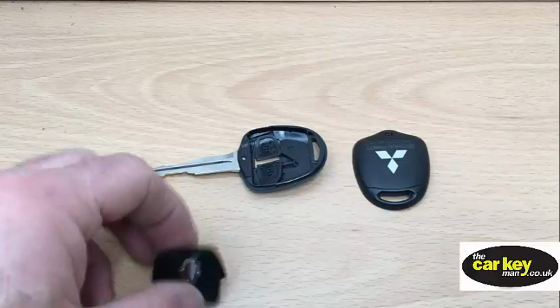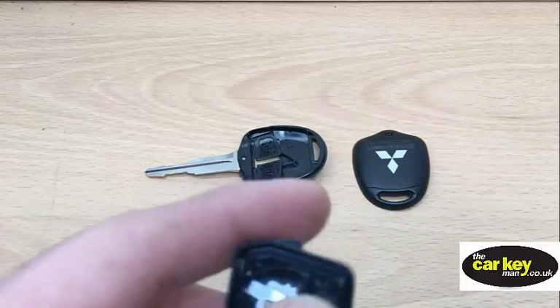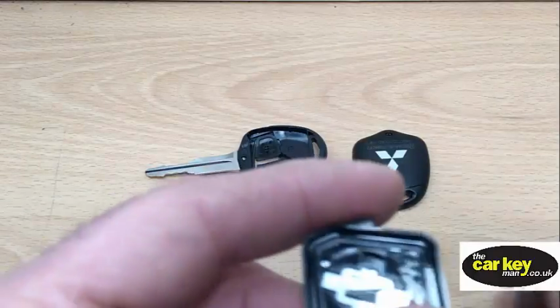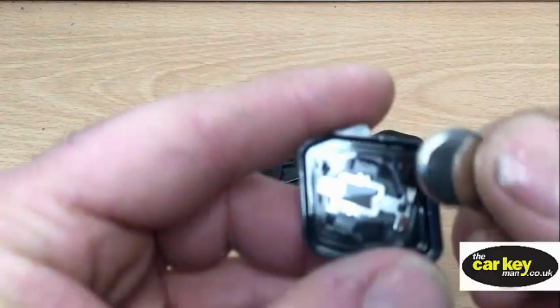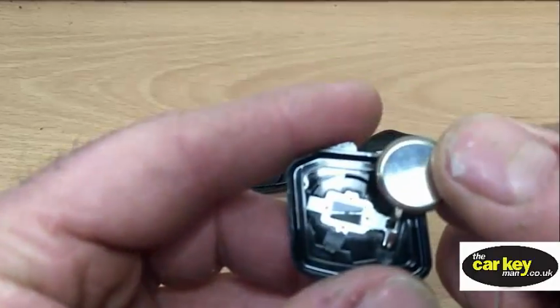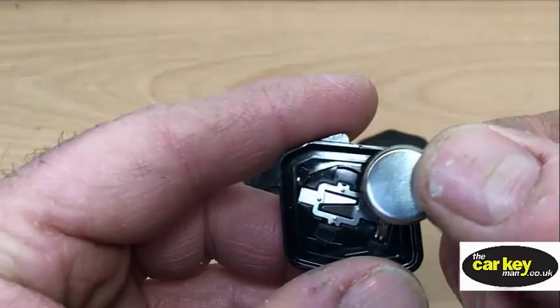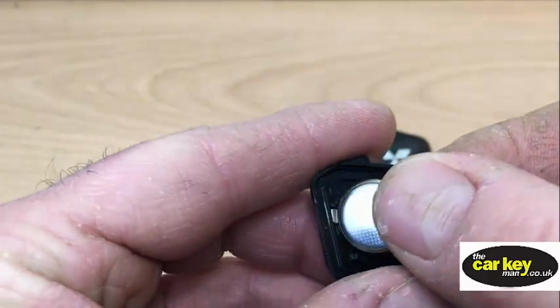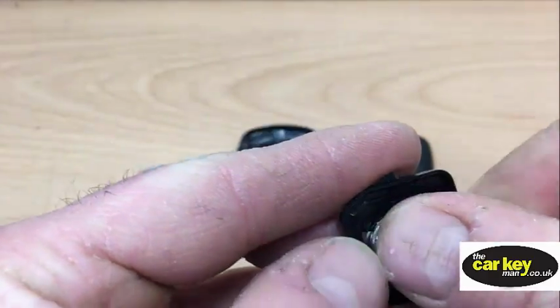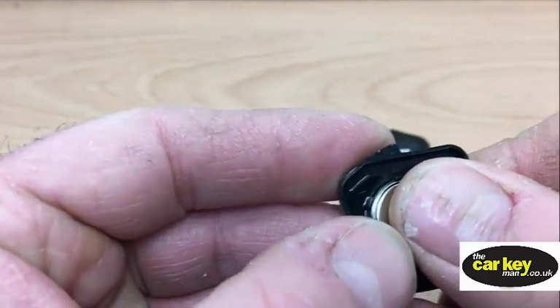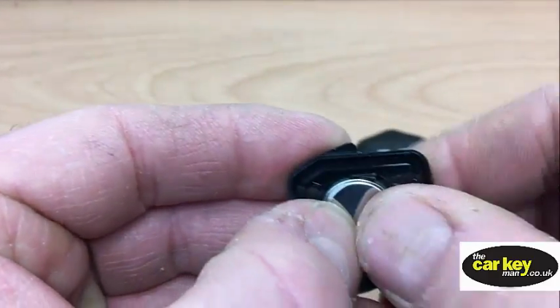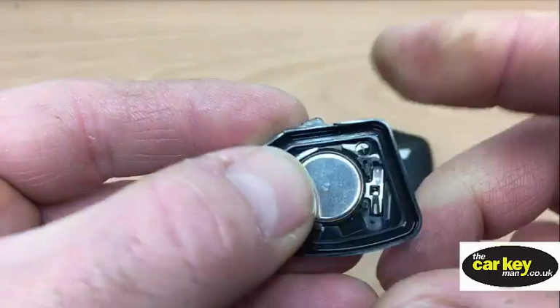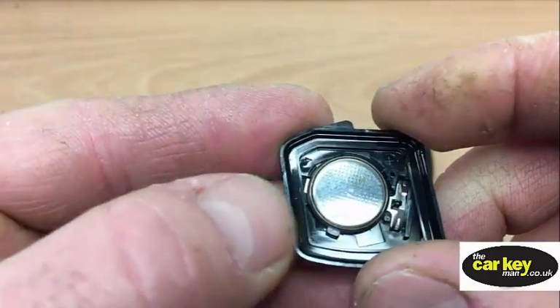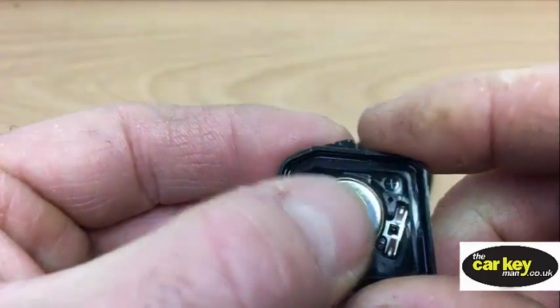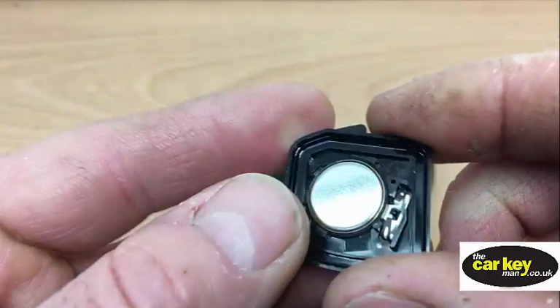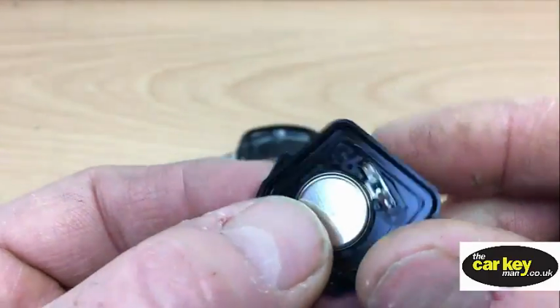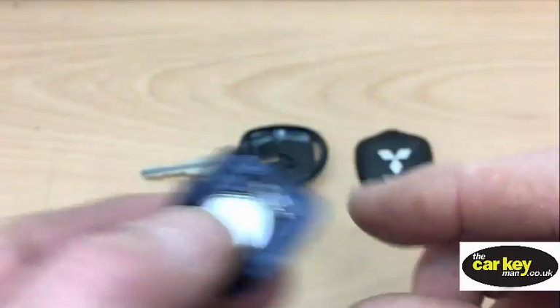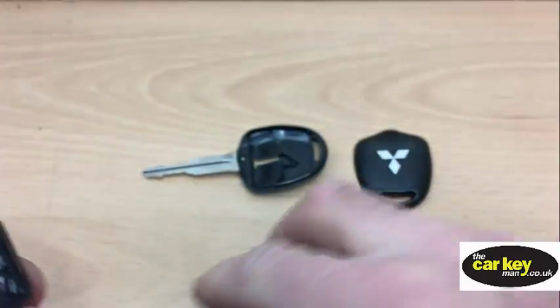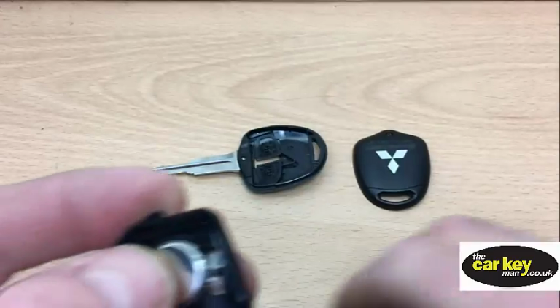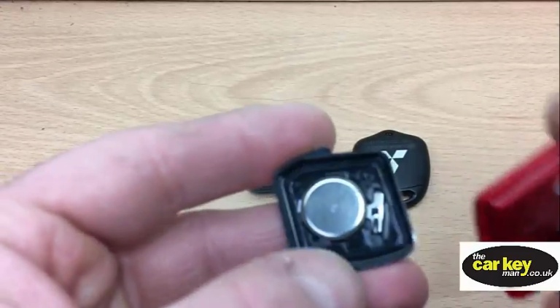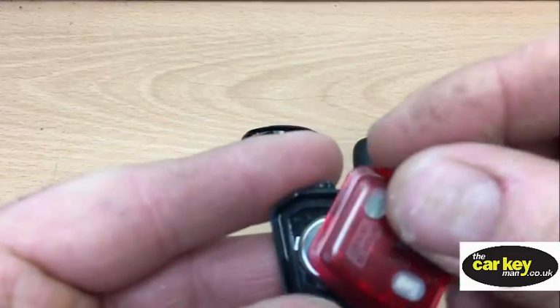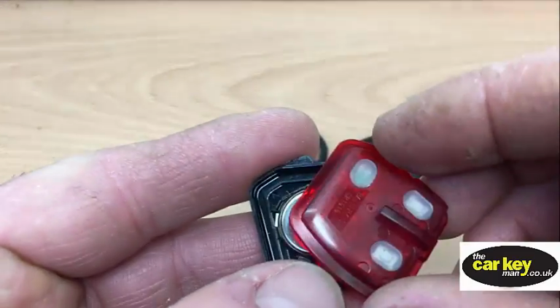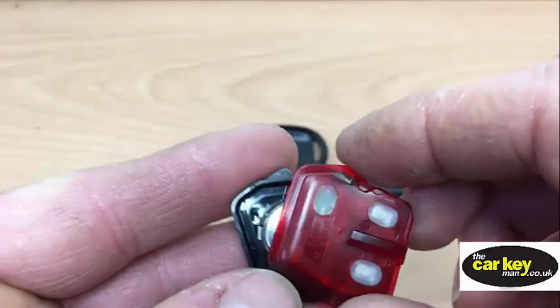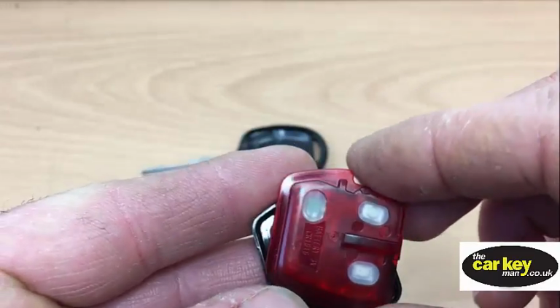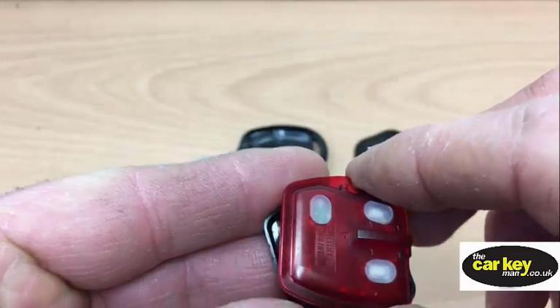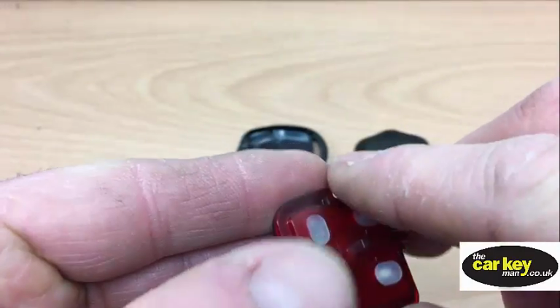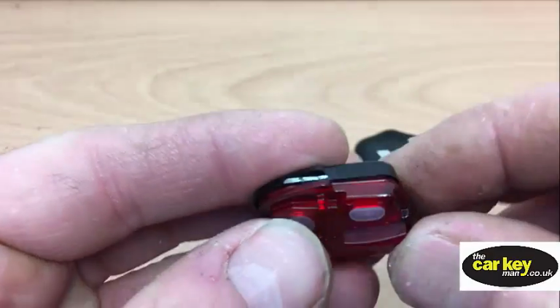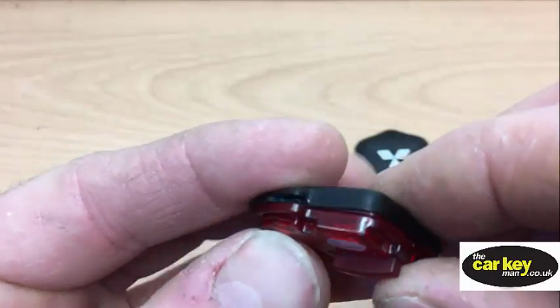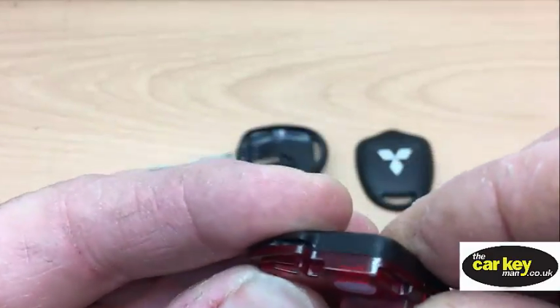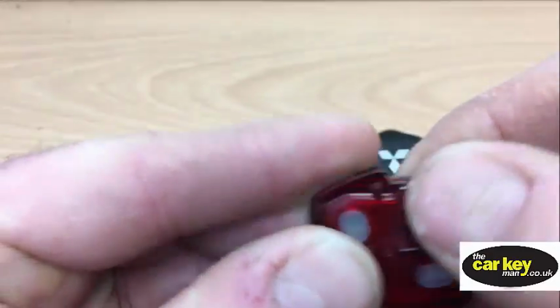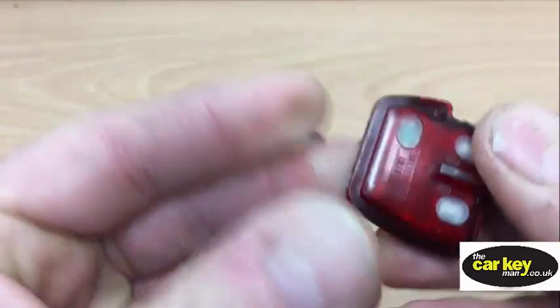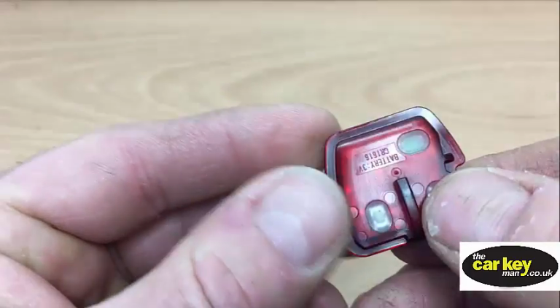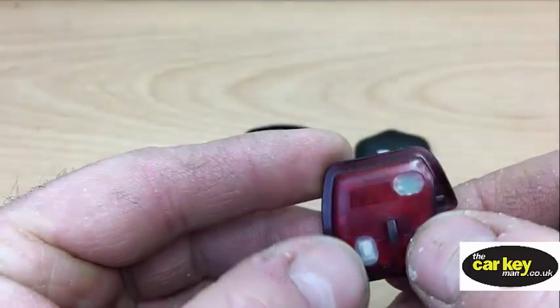So to pop it back together, pop your battery in and make sure it works.